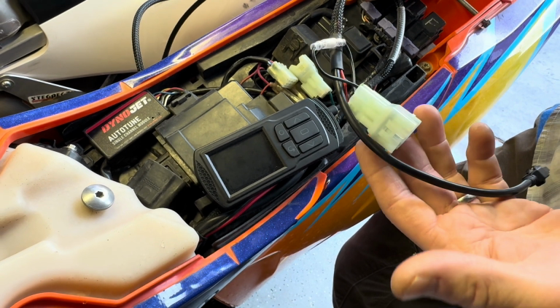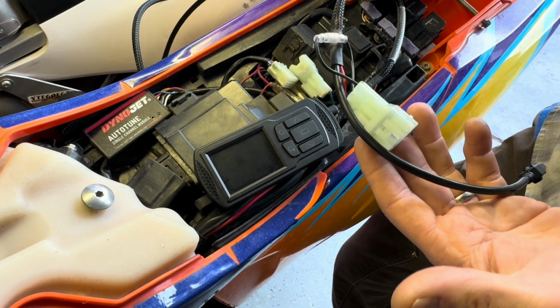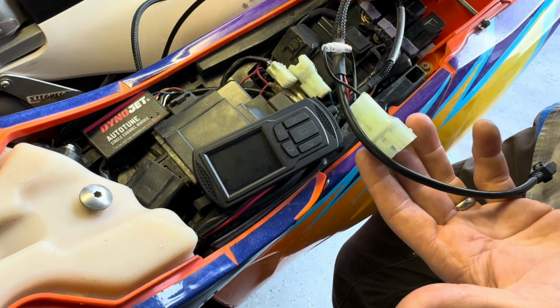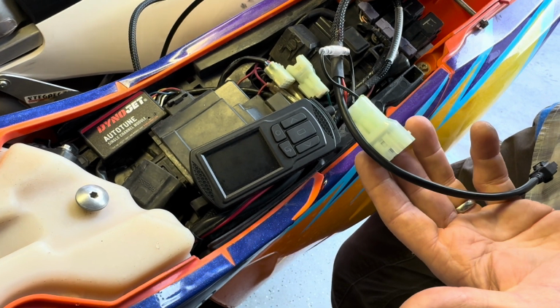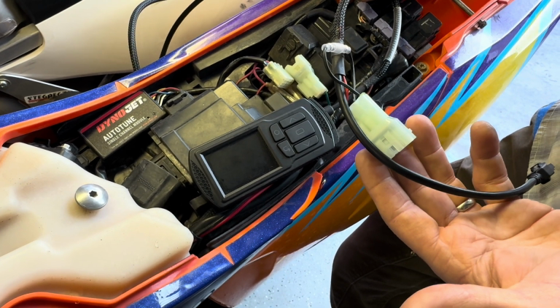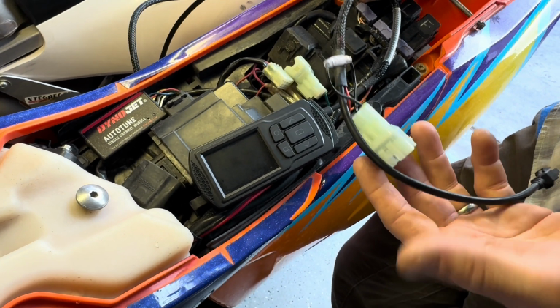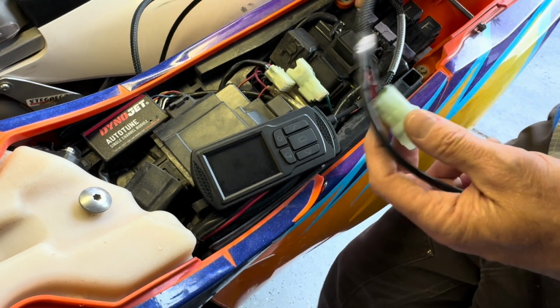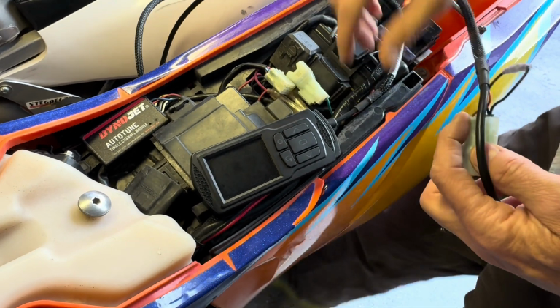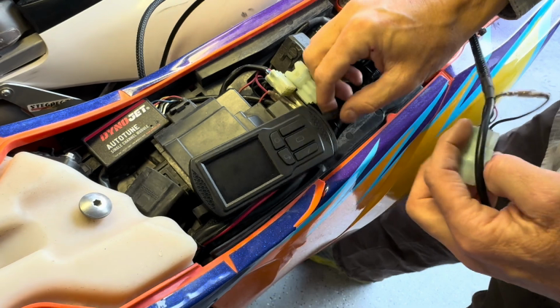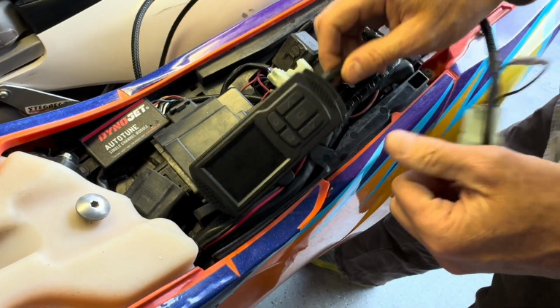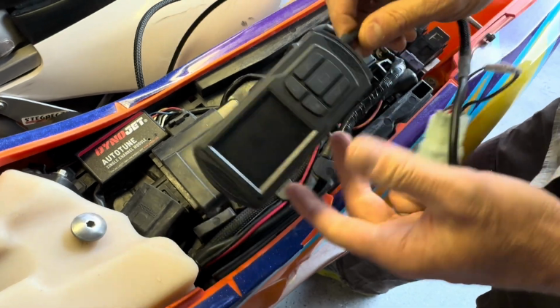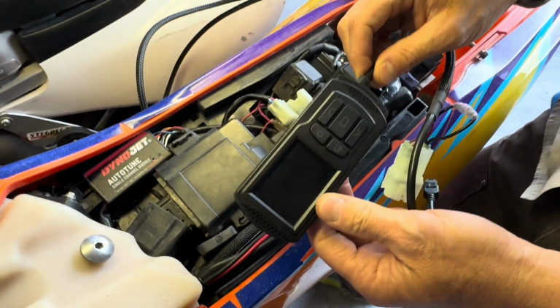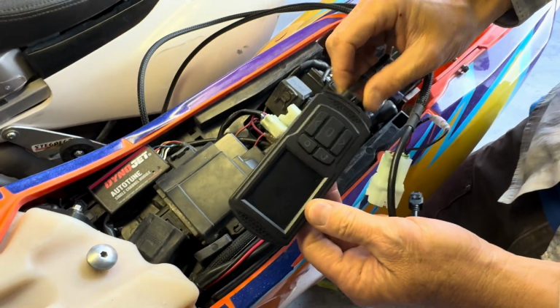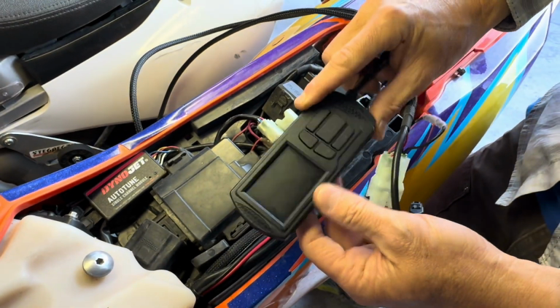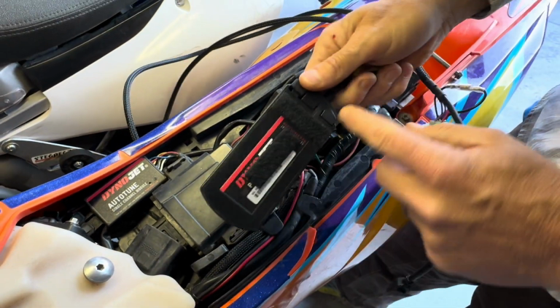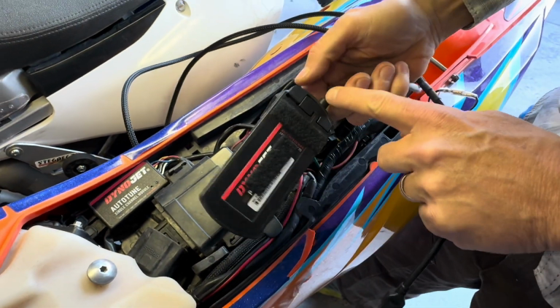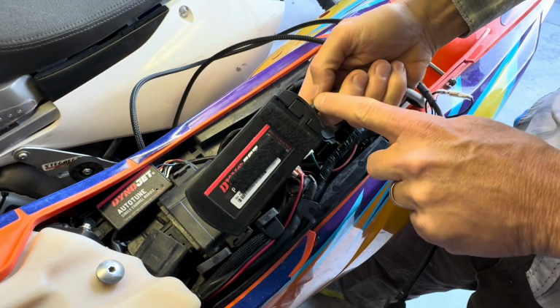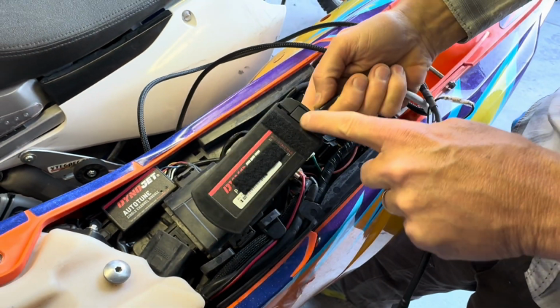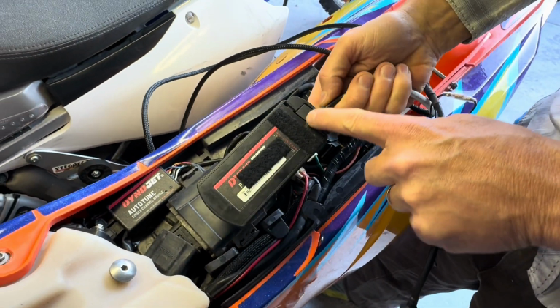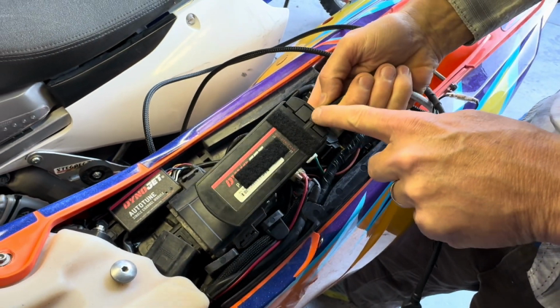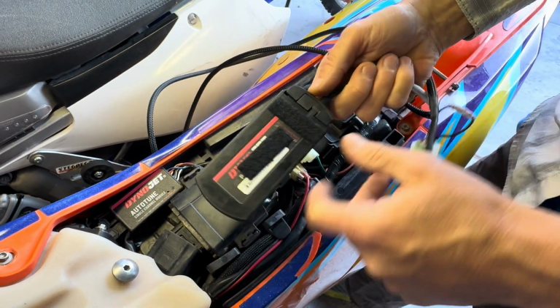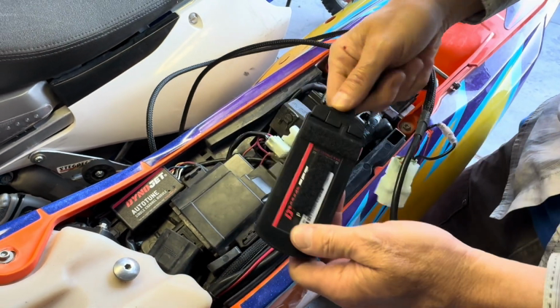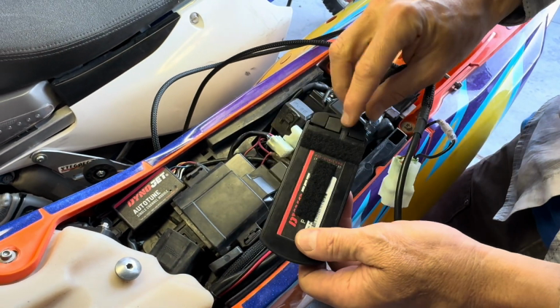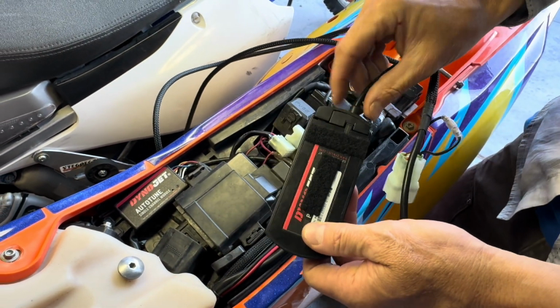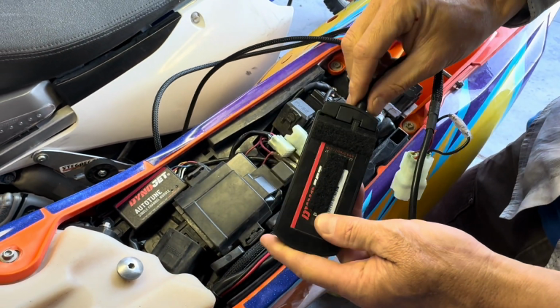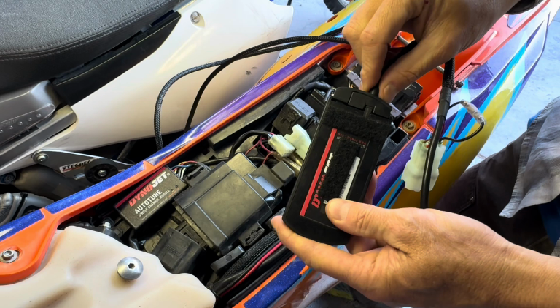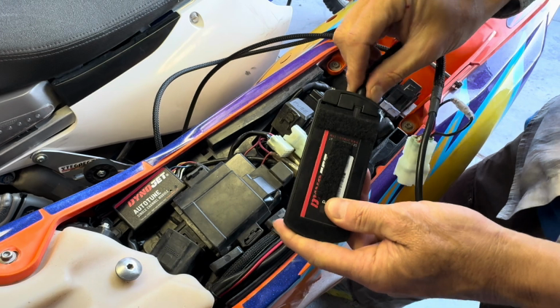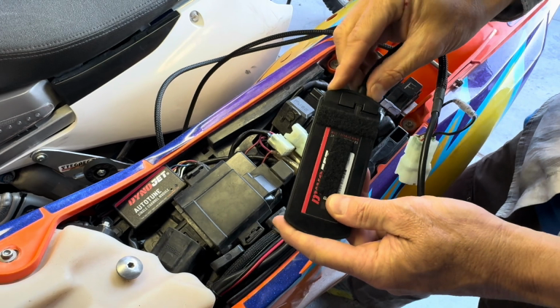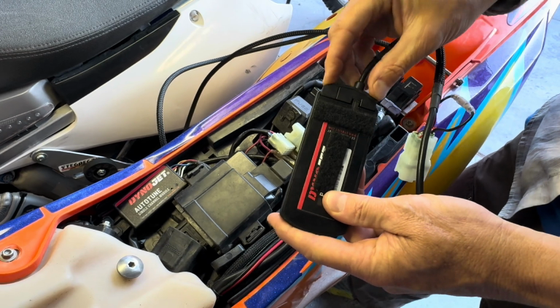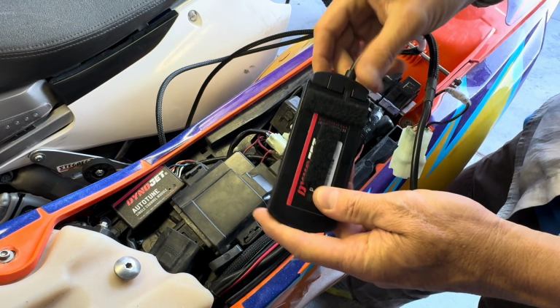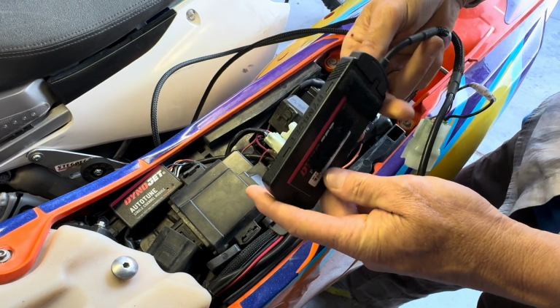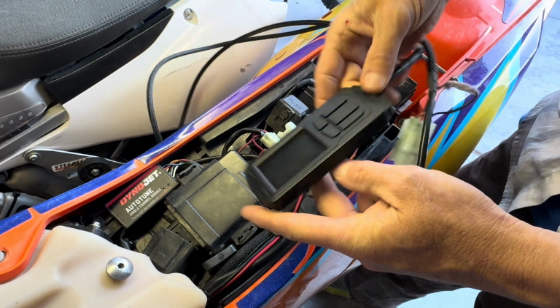First of all, you've taken it out of the box. It's possible that your unit, when you get it, this connector here — this cord will not be plugged in. It's very easy, just plug that in and make sure it's seated well.